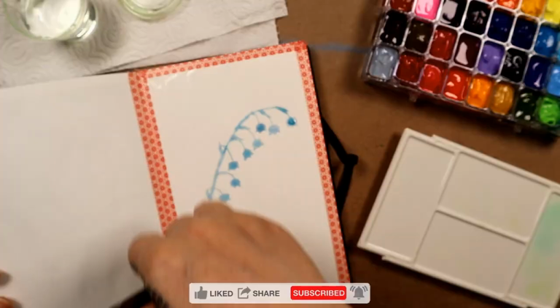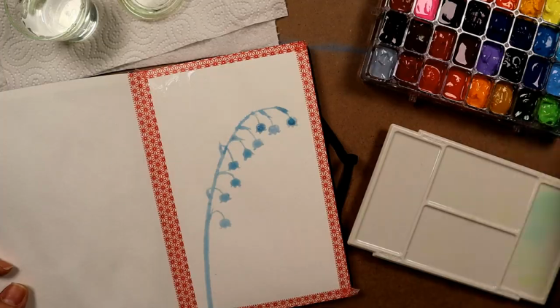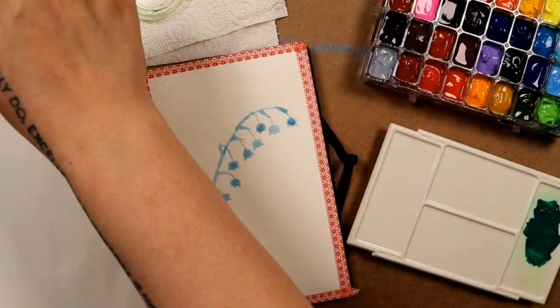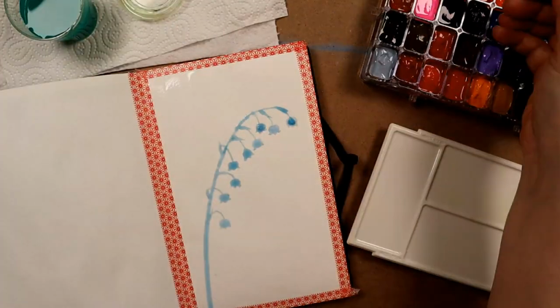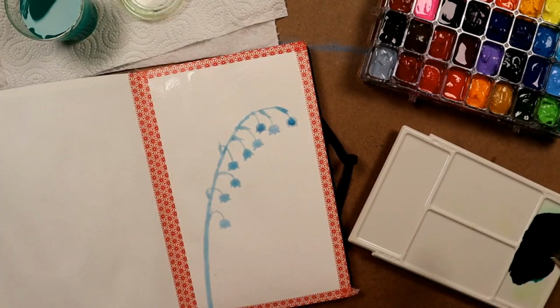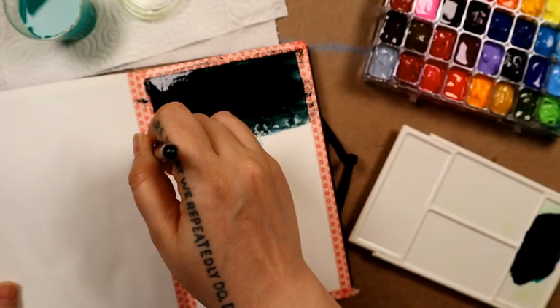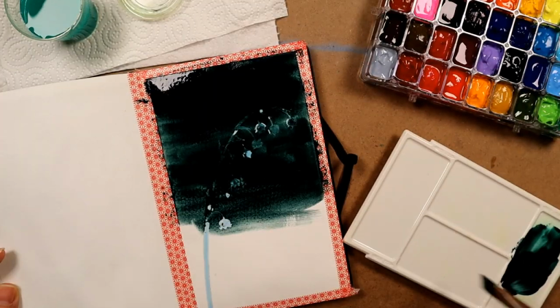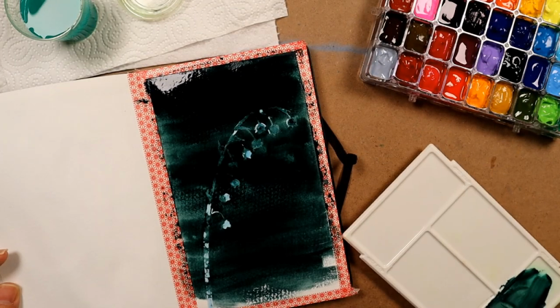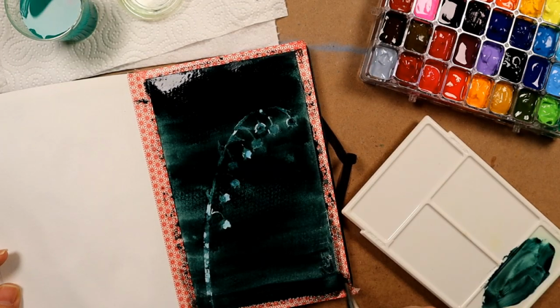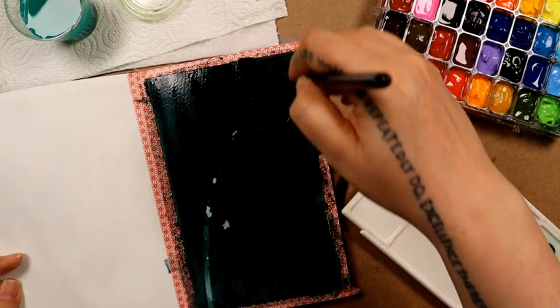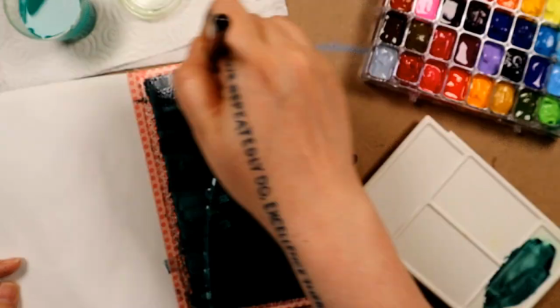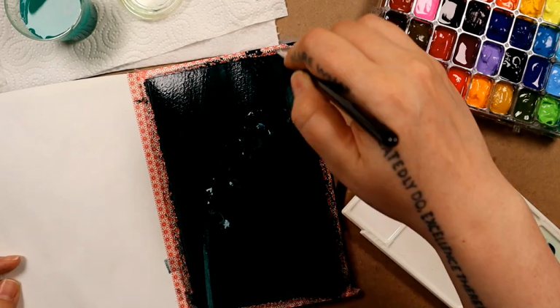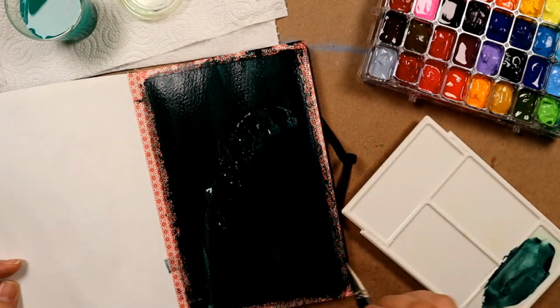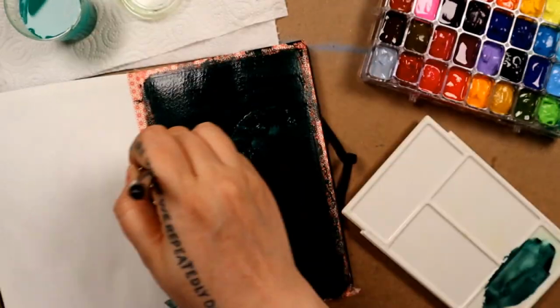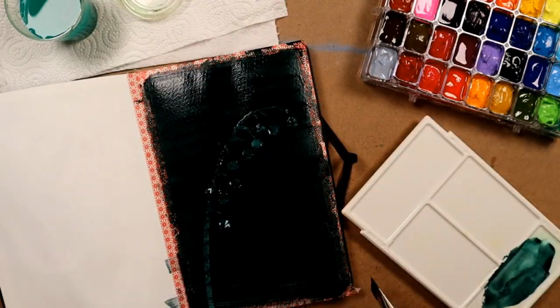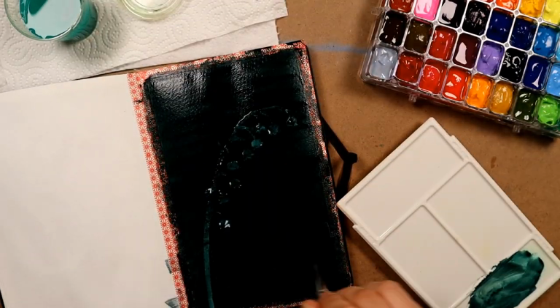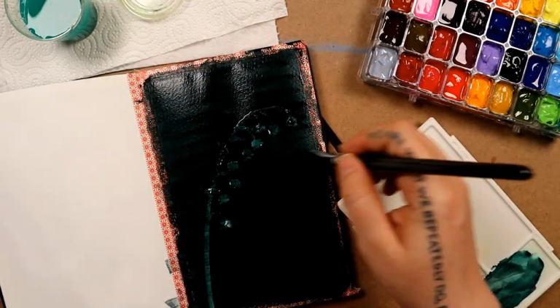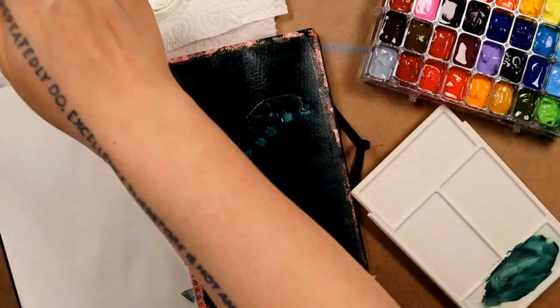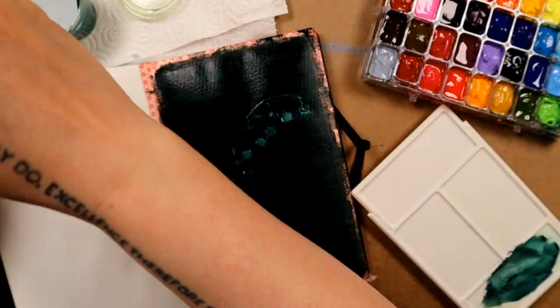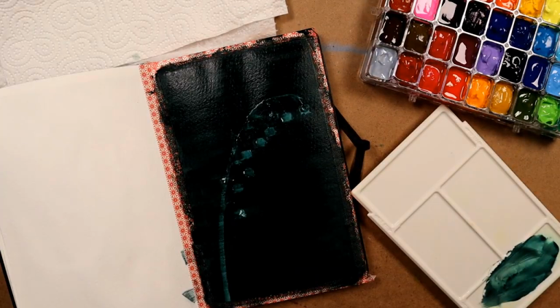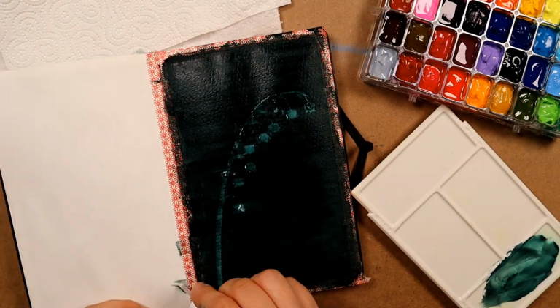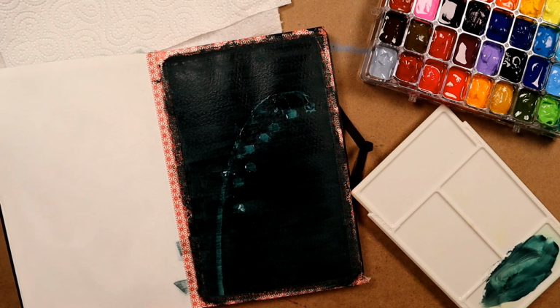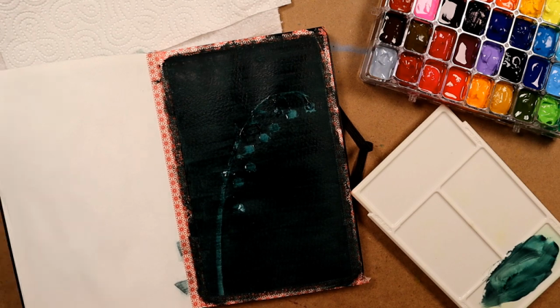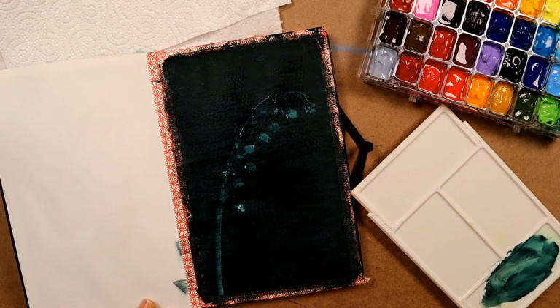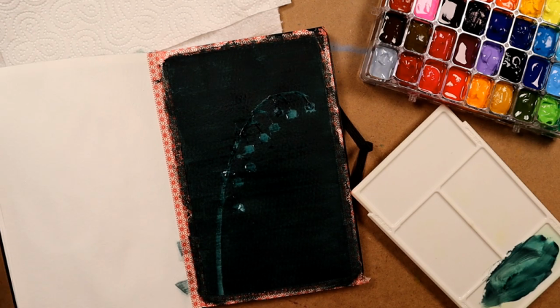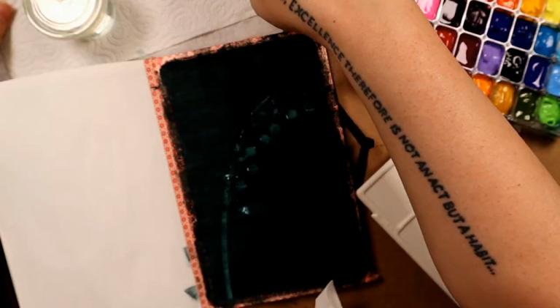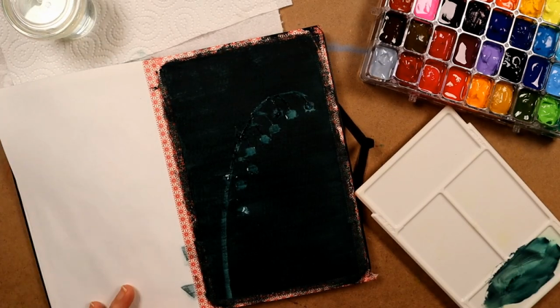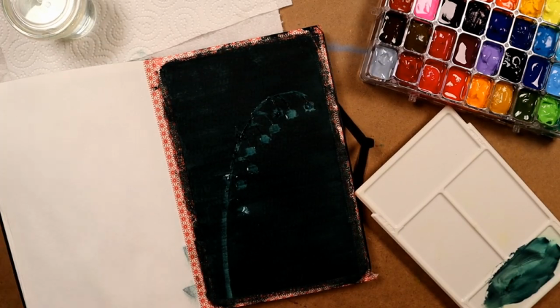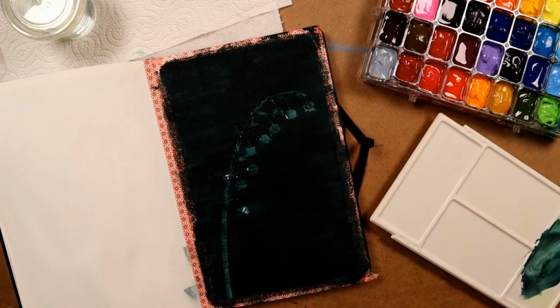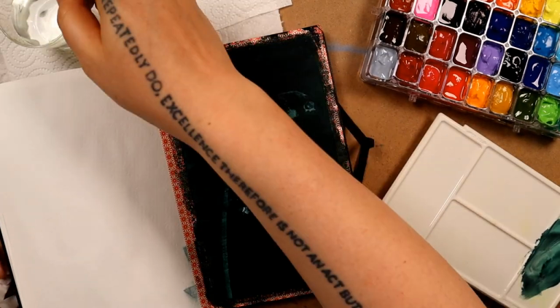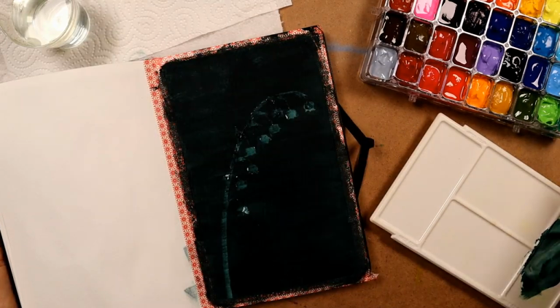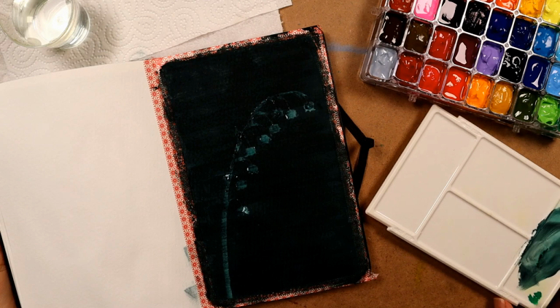I want to try and achieve extreme contrast here because the flowers are so tiny they'd be really hard to see on a page. So I've mixed up some green and black so the background is really dark — this allows you to see the flowers better.